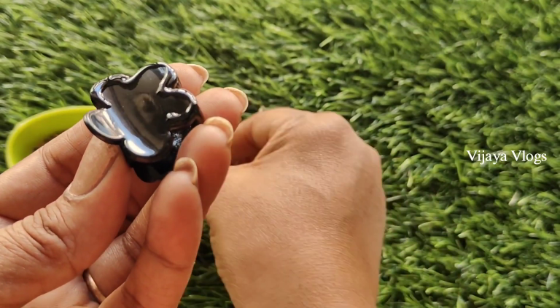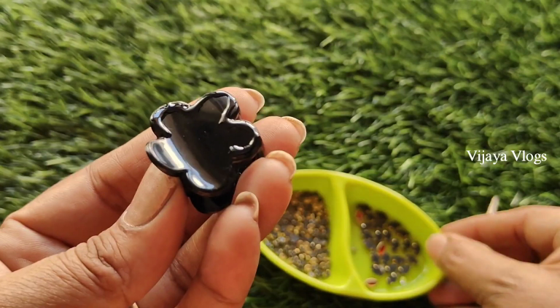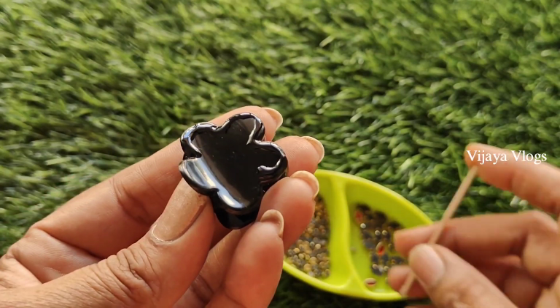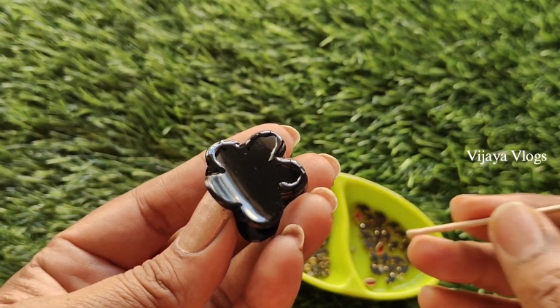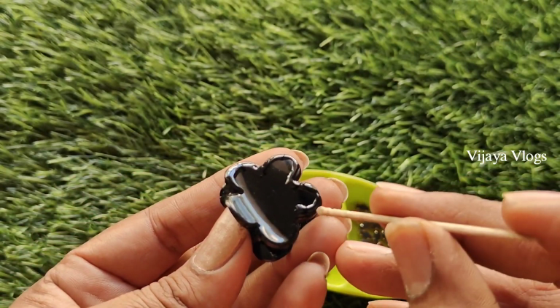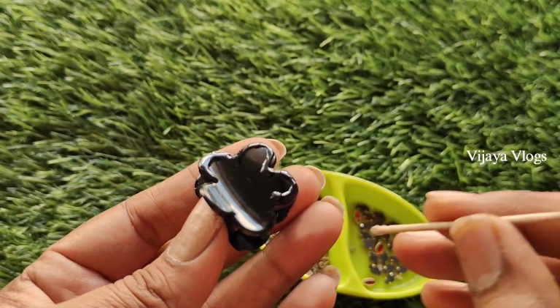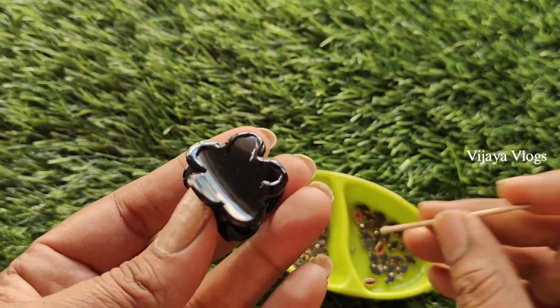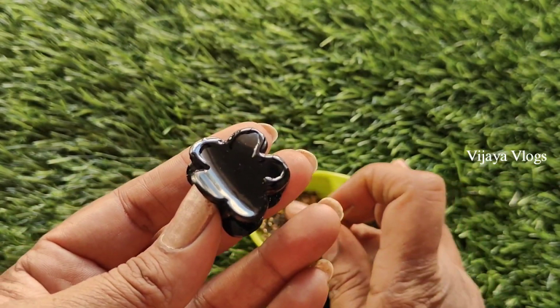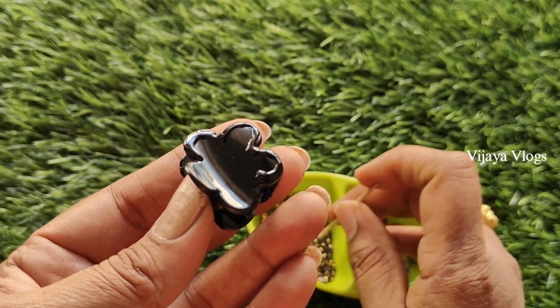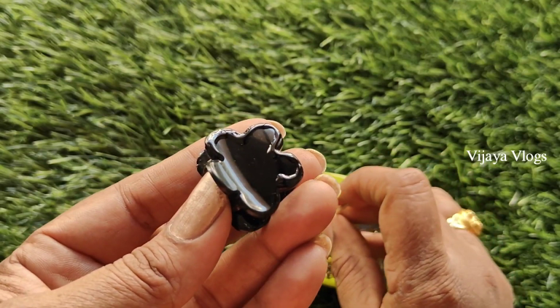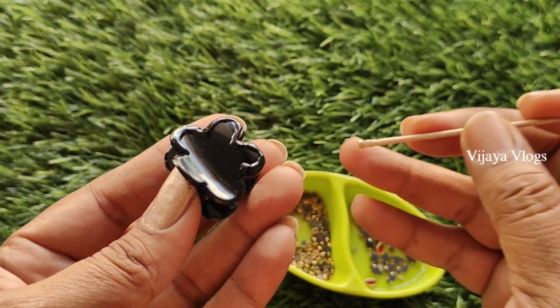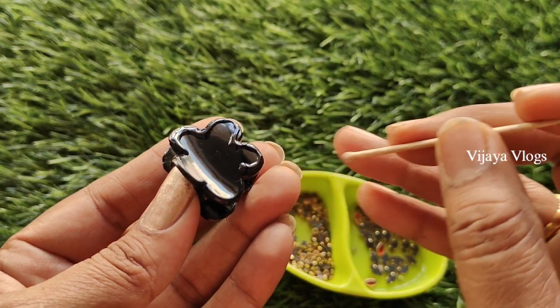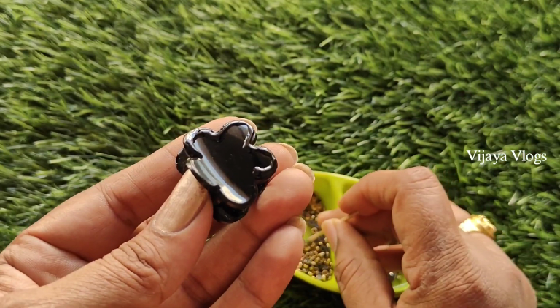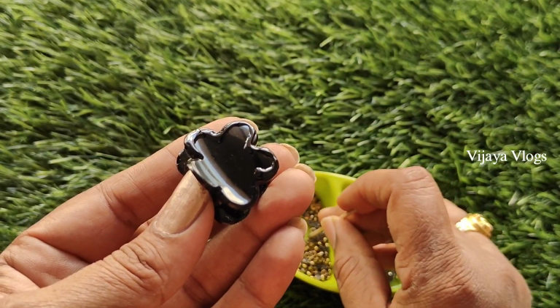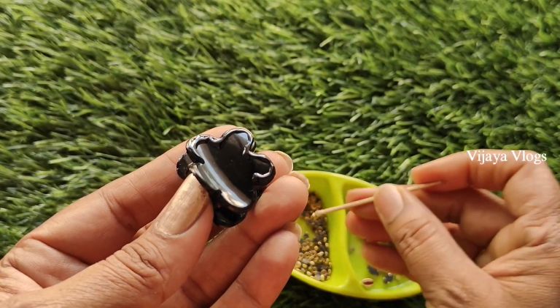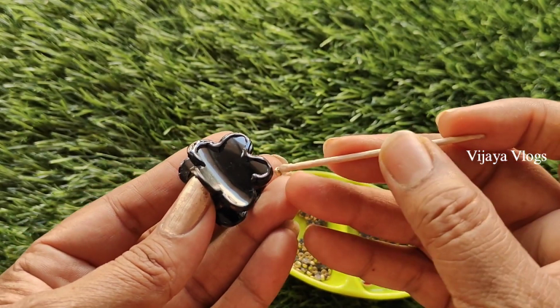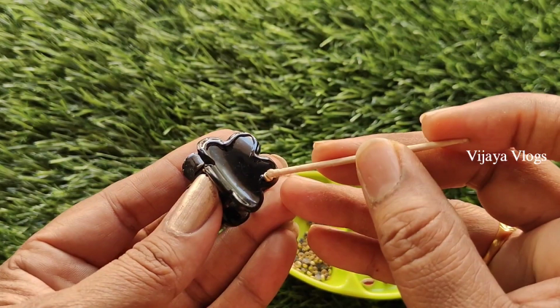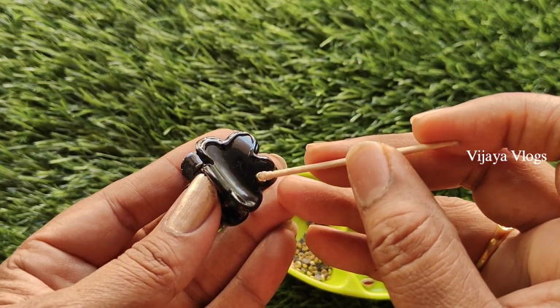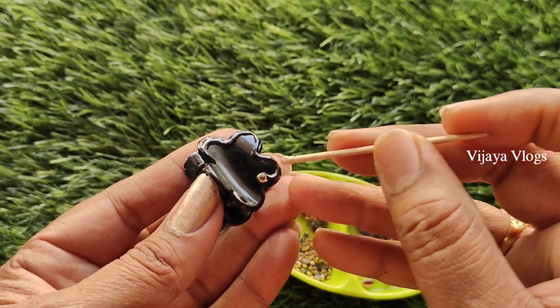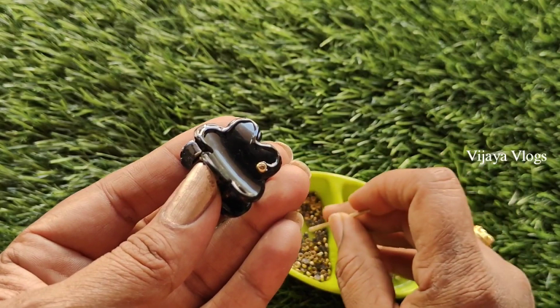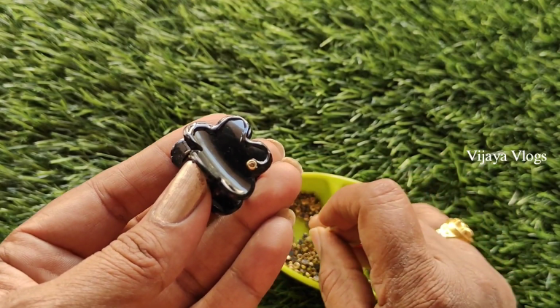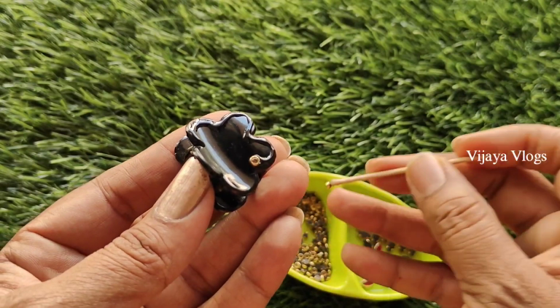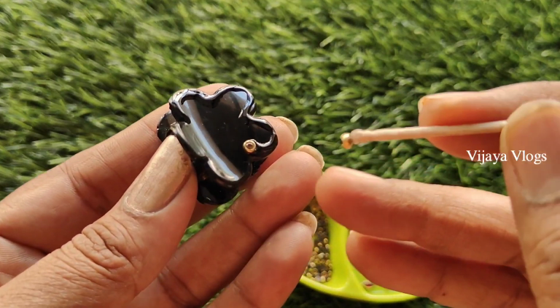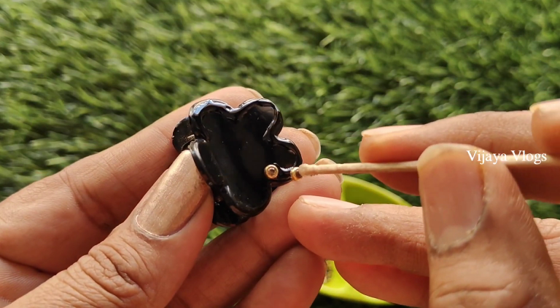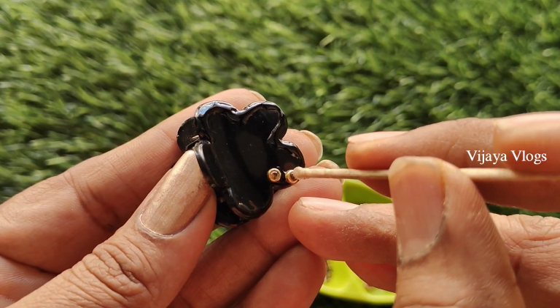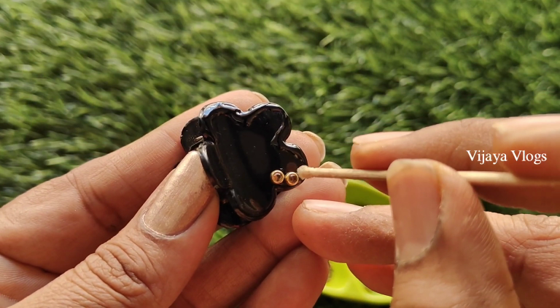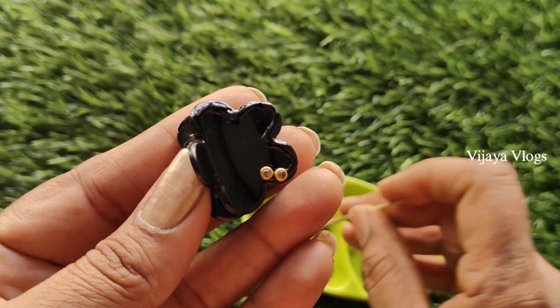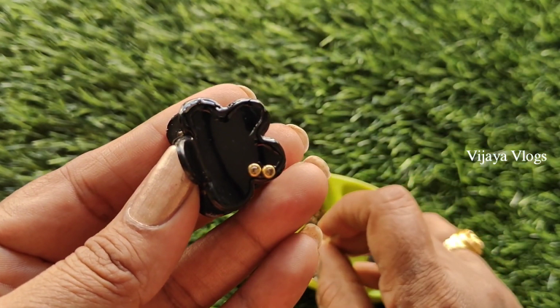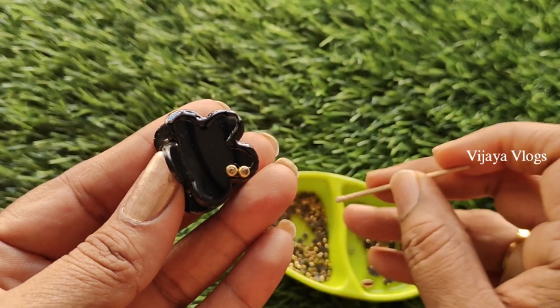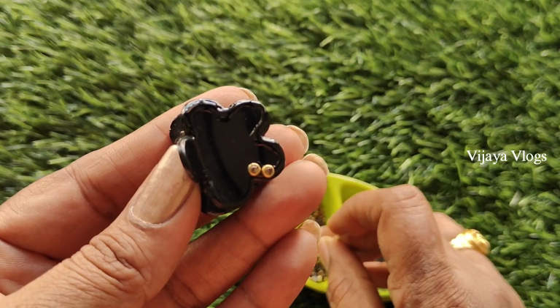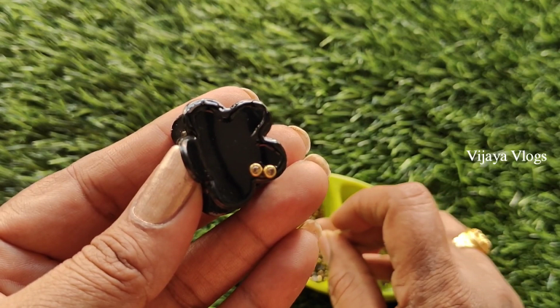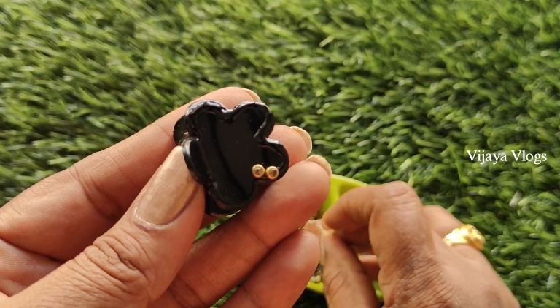I have a blue design. This is a flower pattern. It is very simple.